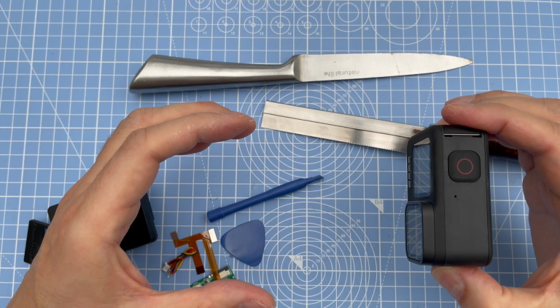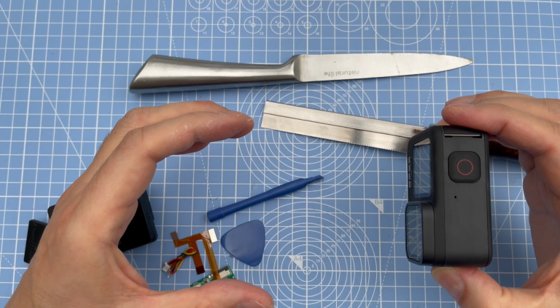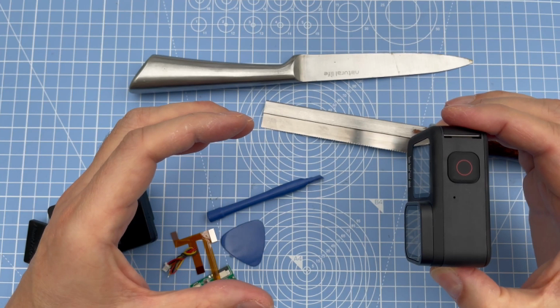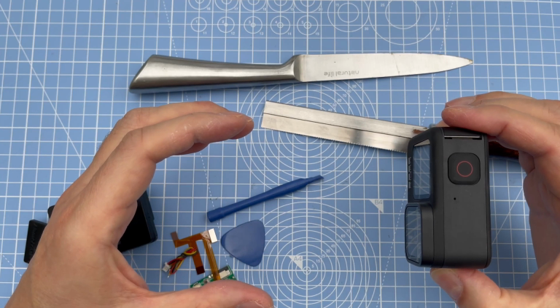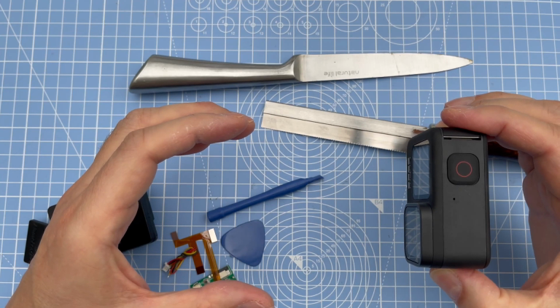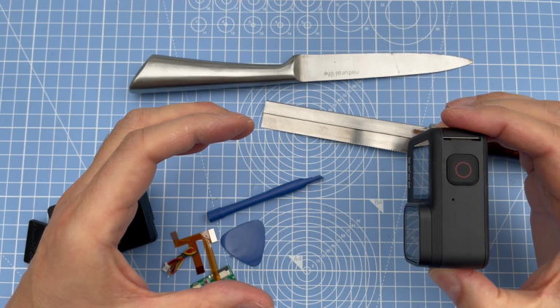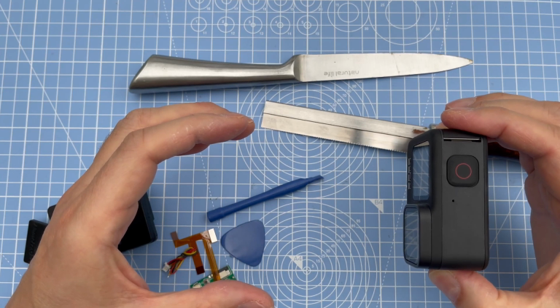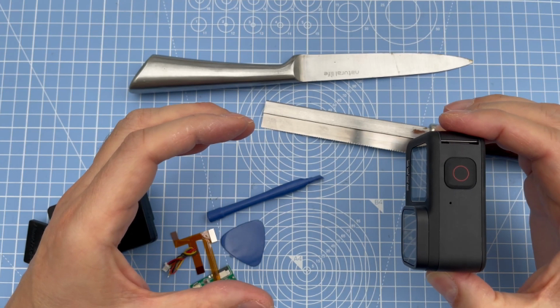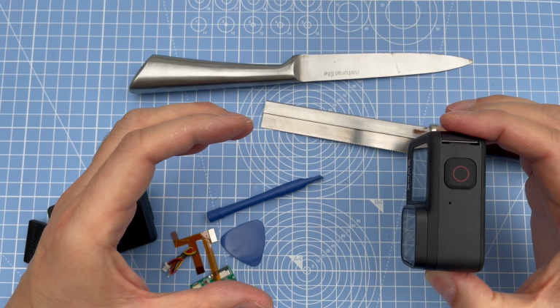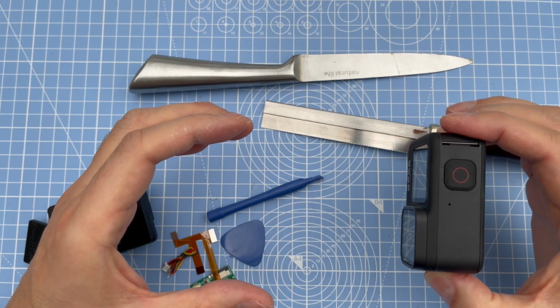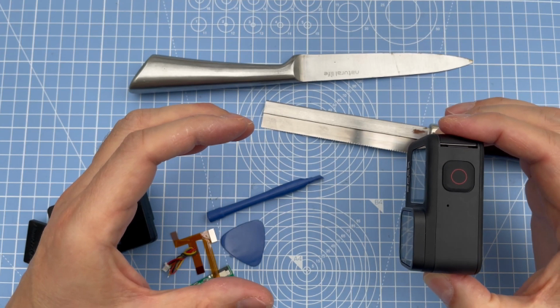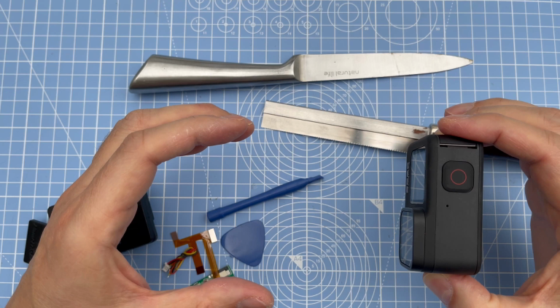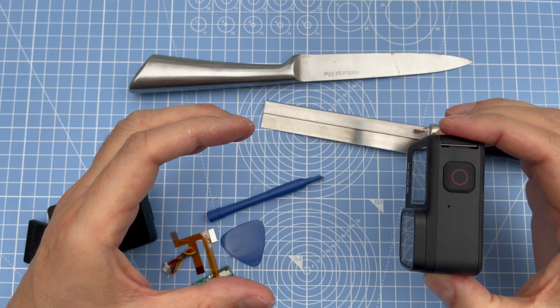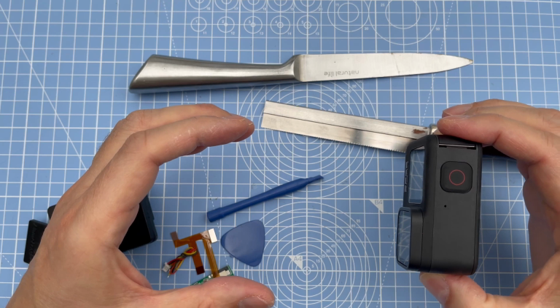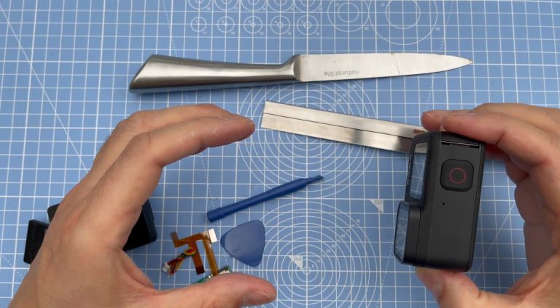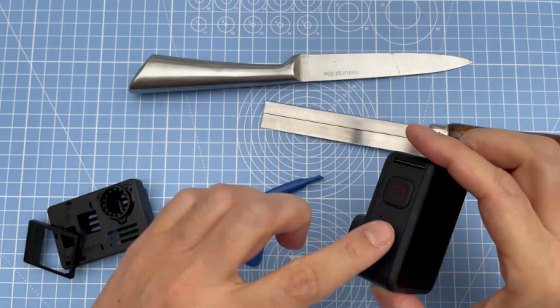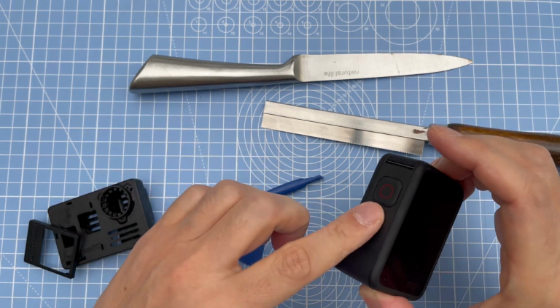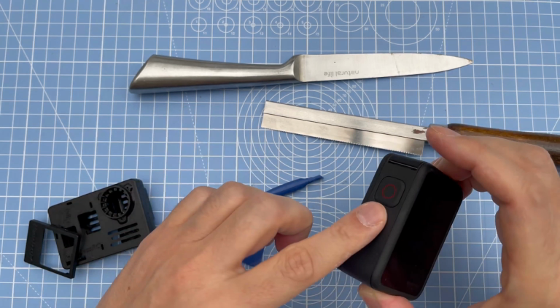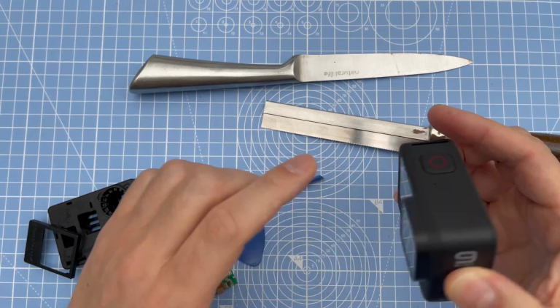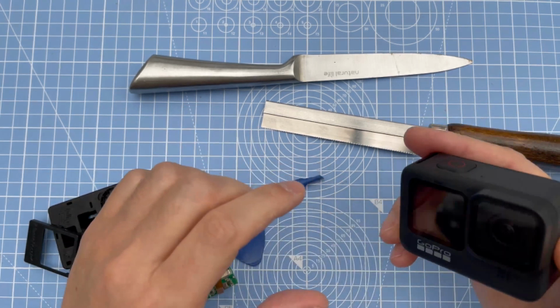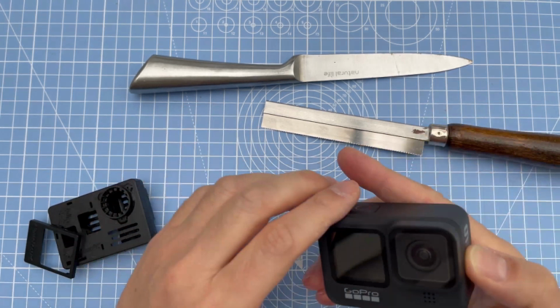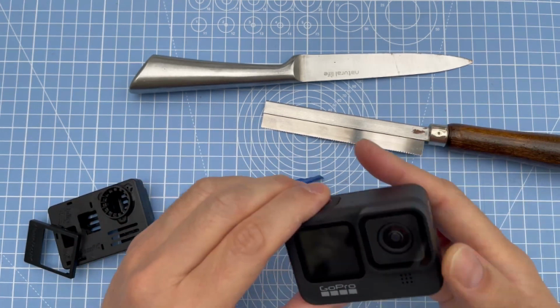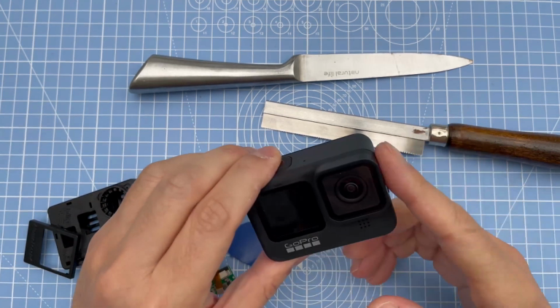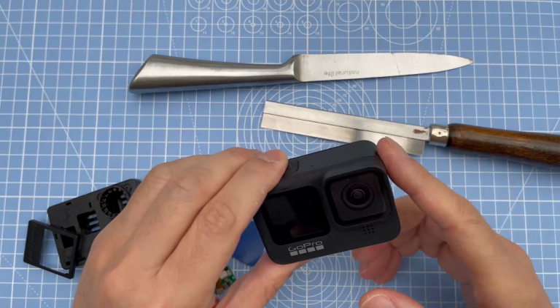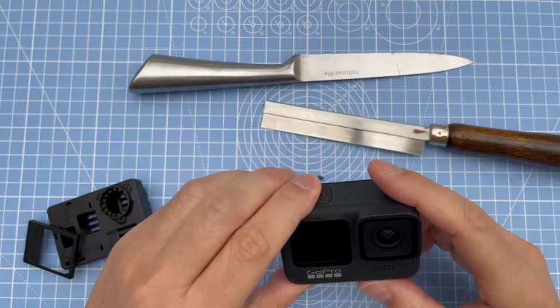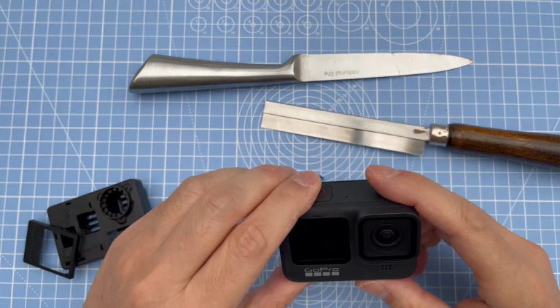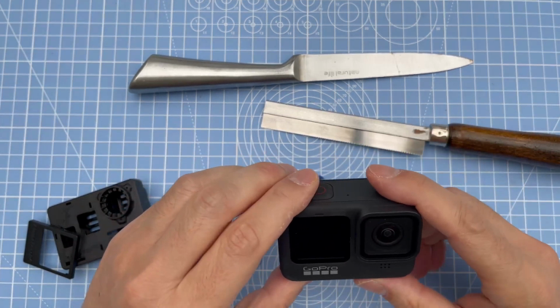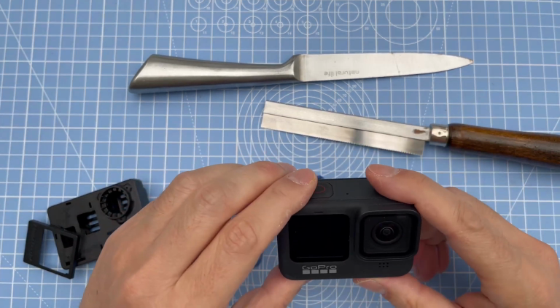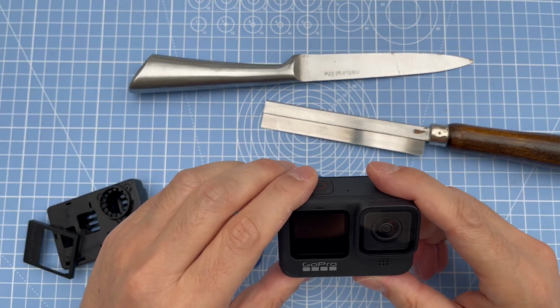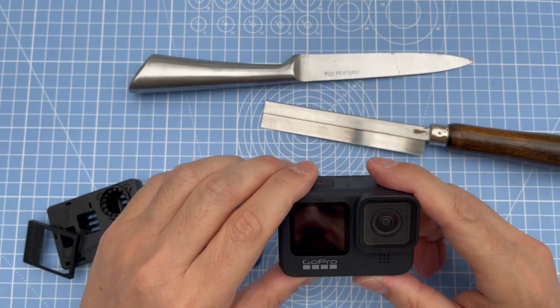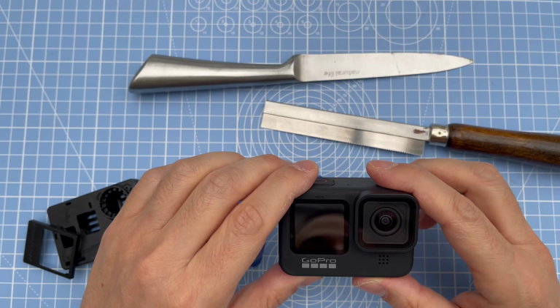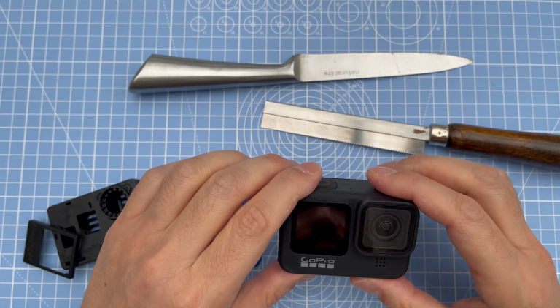Within two seconds, all the settings you've assigned to that QR code flash onto the camera and that's it. That's a handy tip.